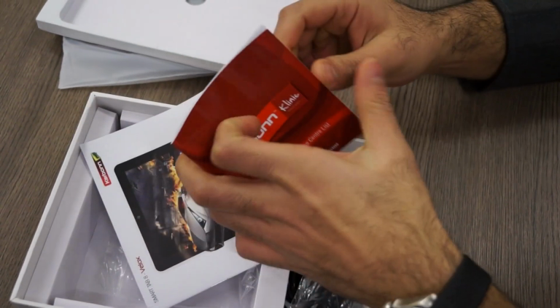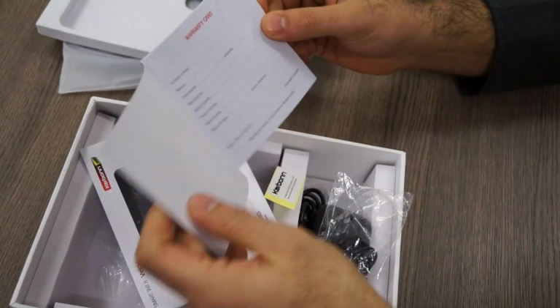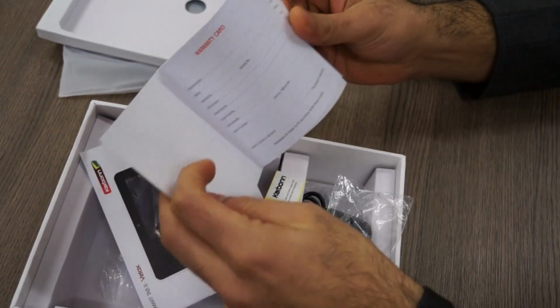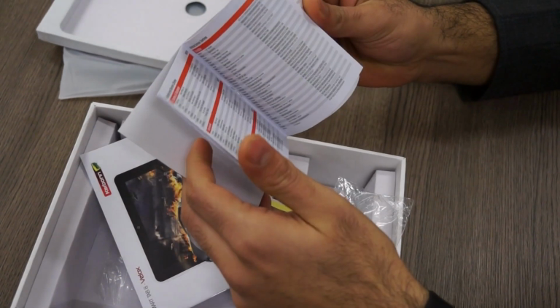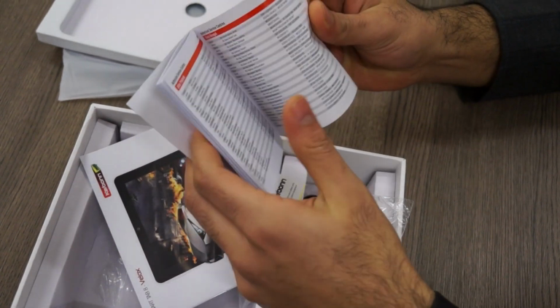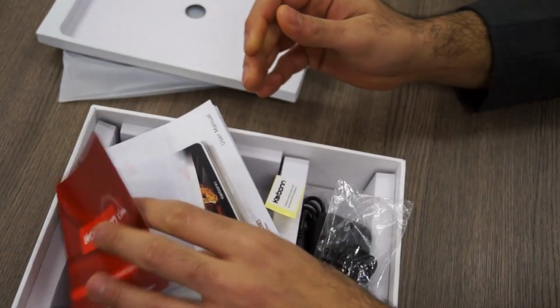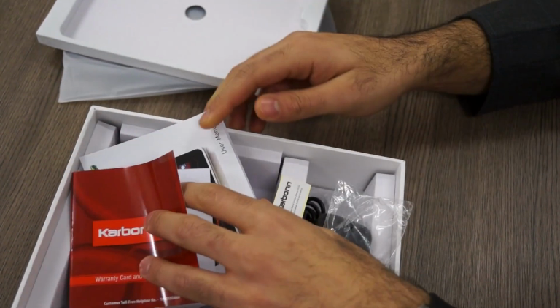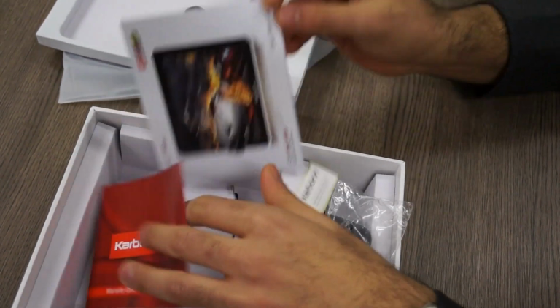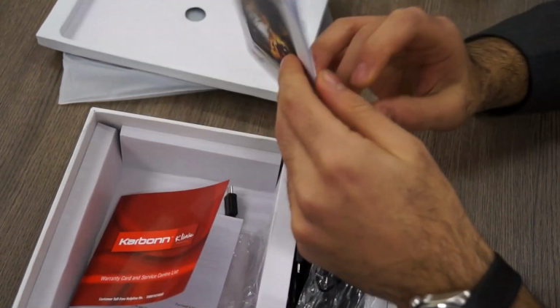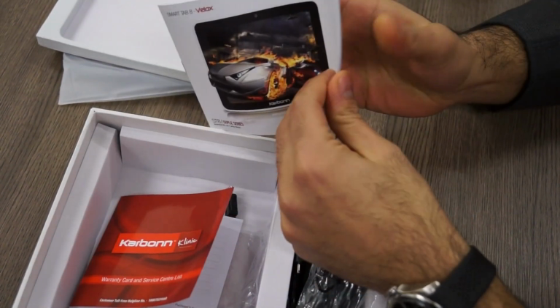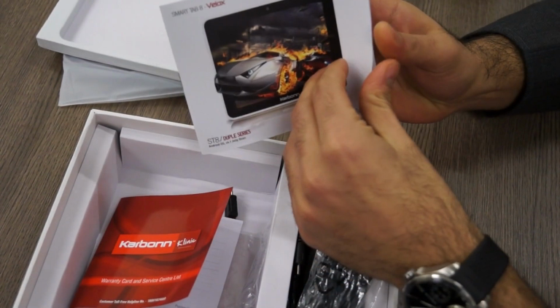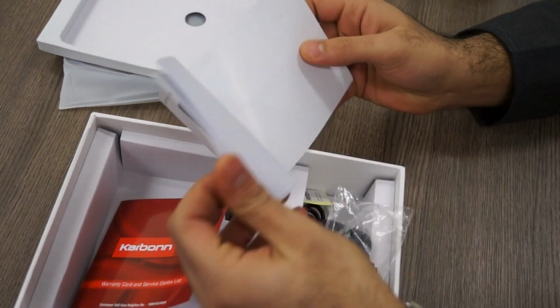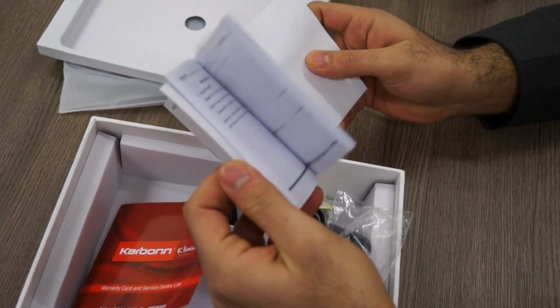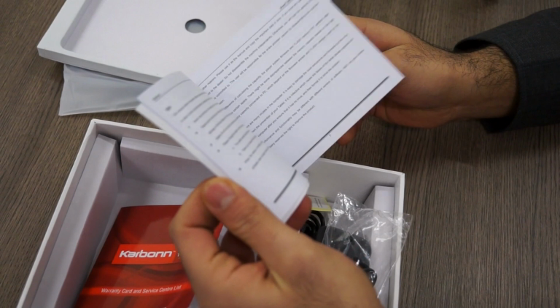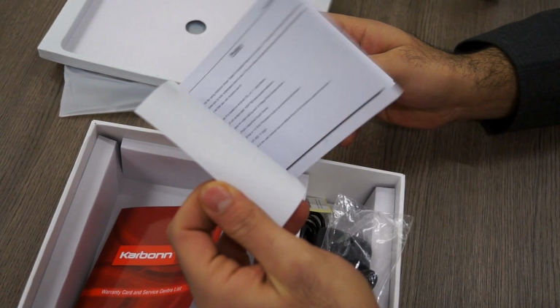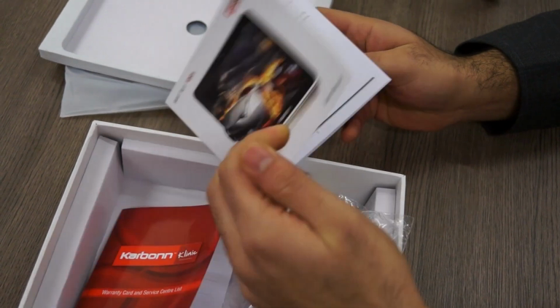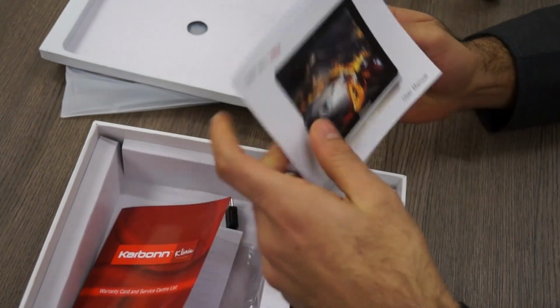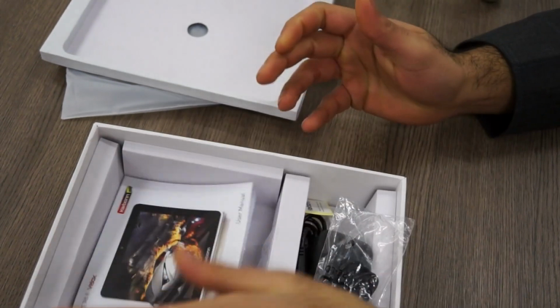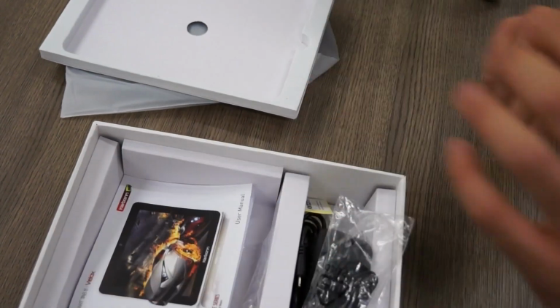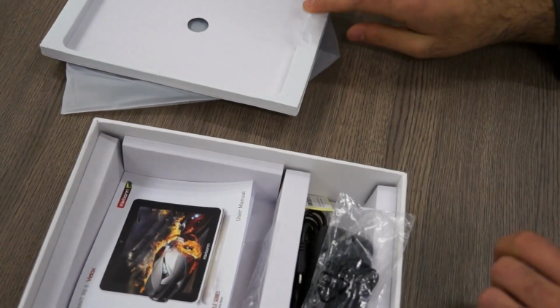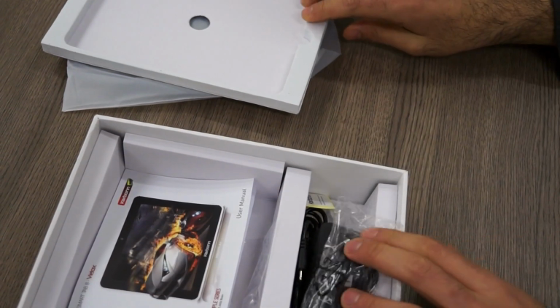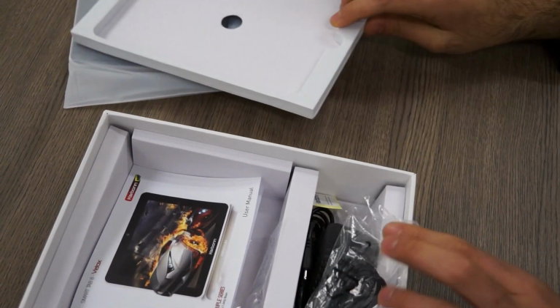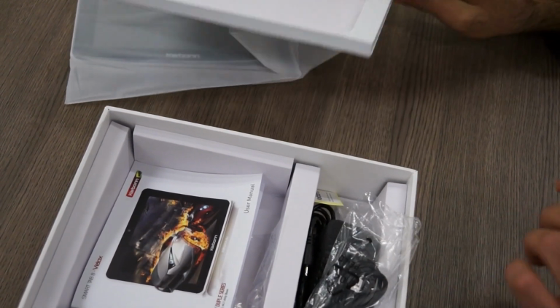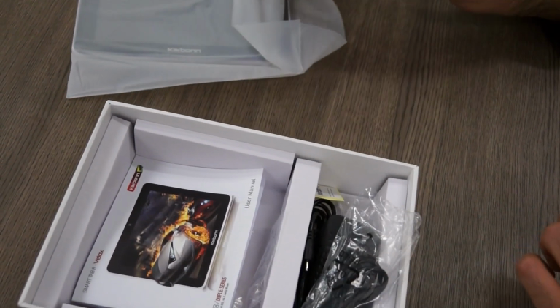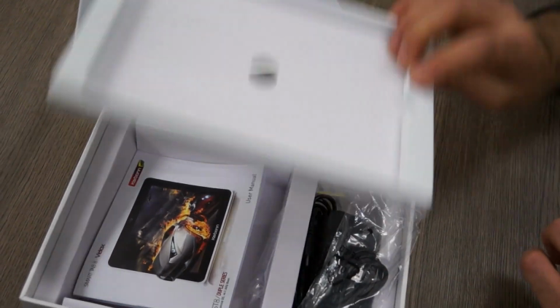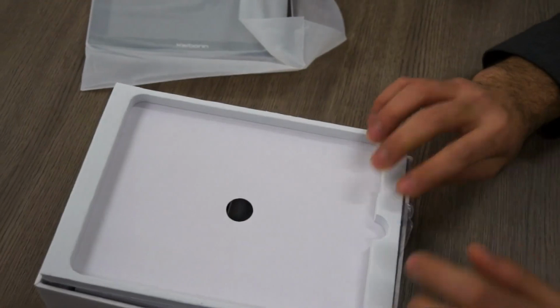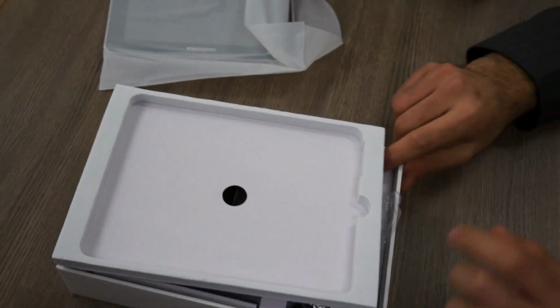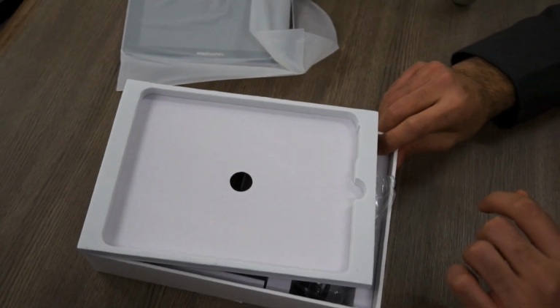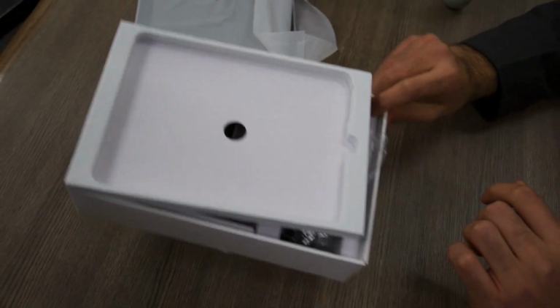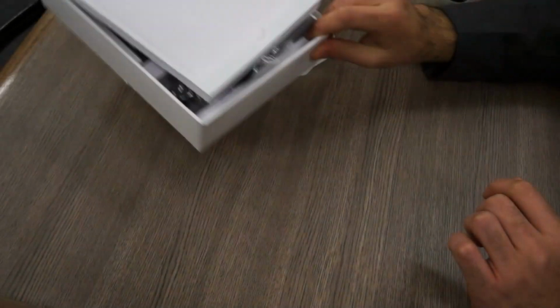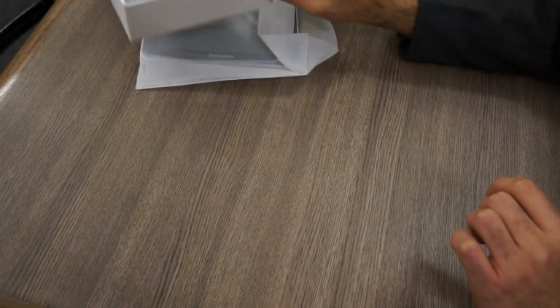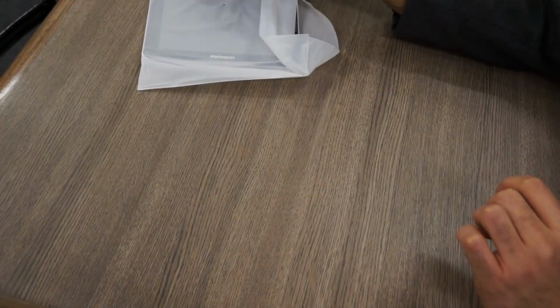You have a warranty card, service center location, IMEI stickers, and a user manual within the box. It's very standard stuff in terms of what's inside the box, but the interesting aspect is the tablet itself, so I'm going to get rid of the box.